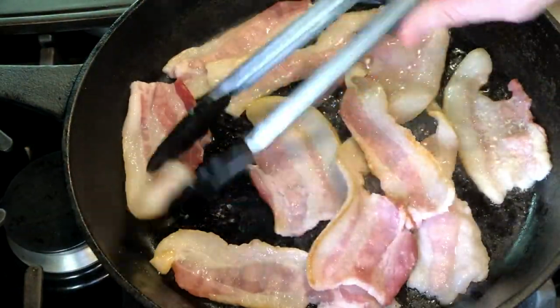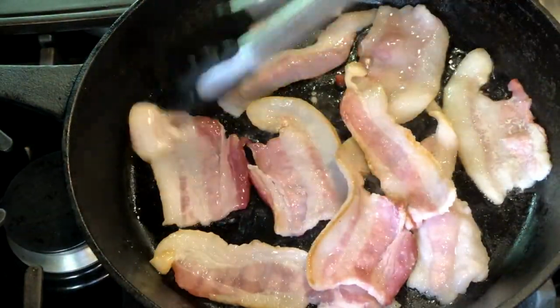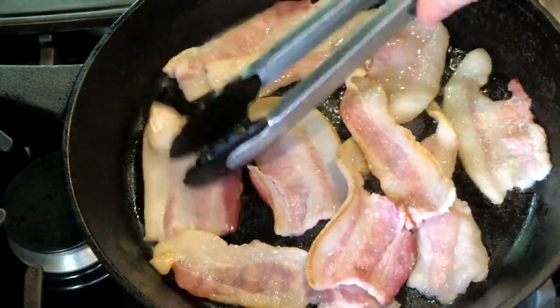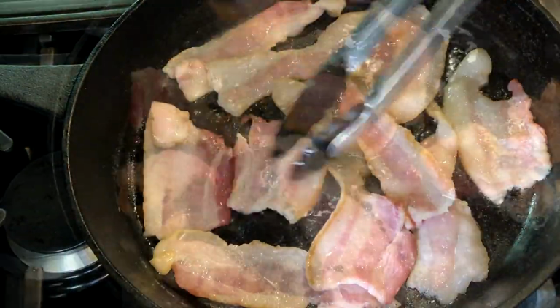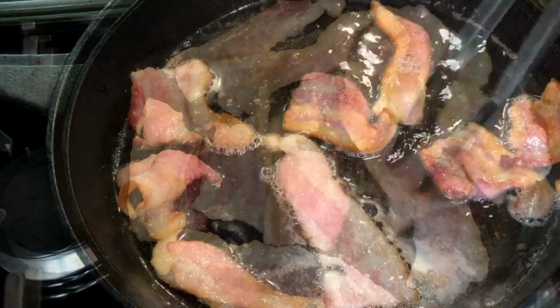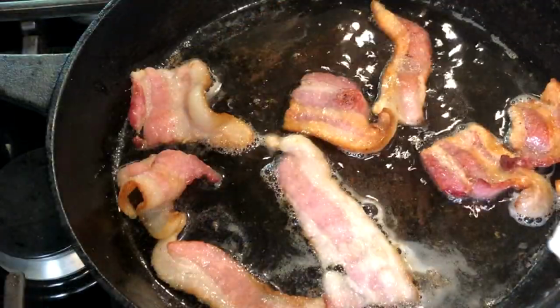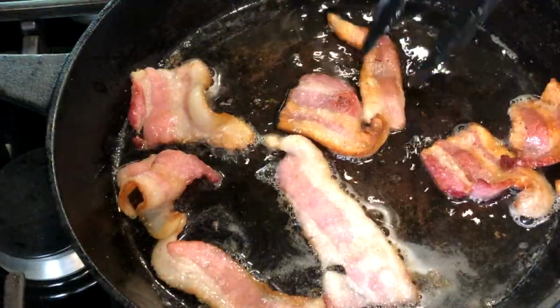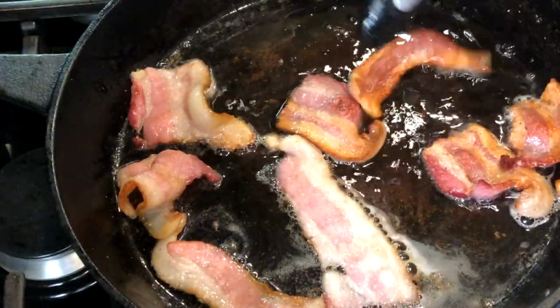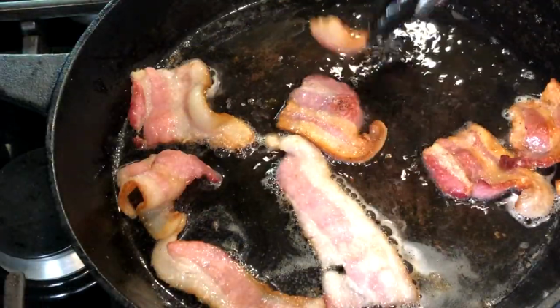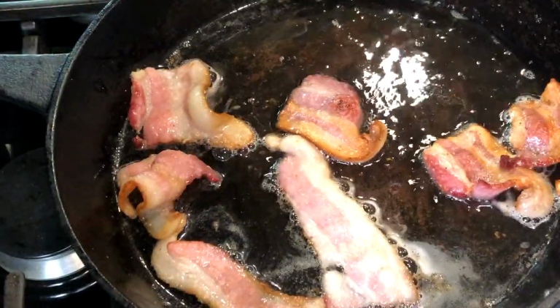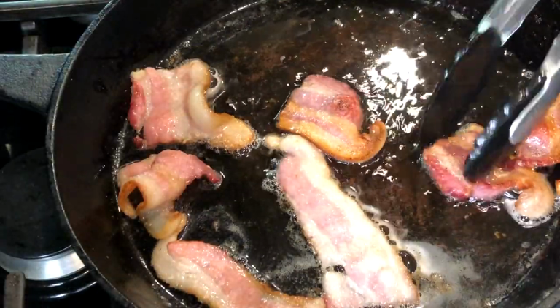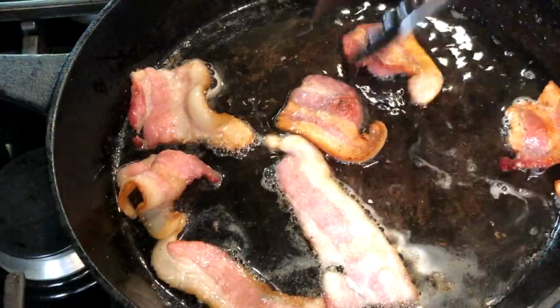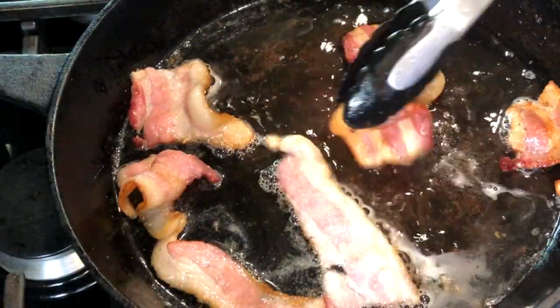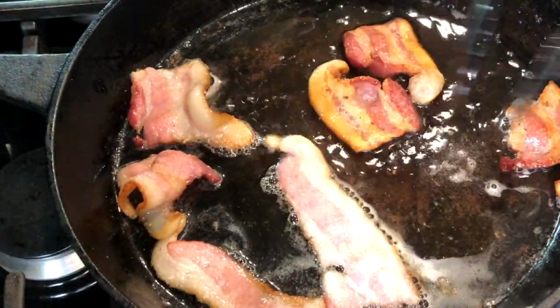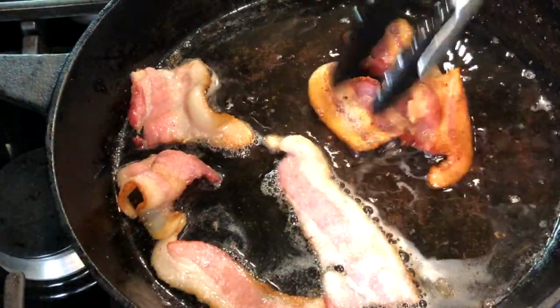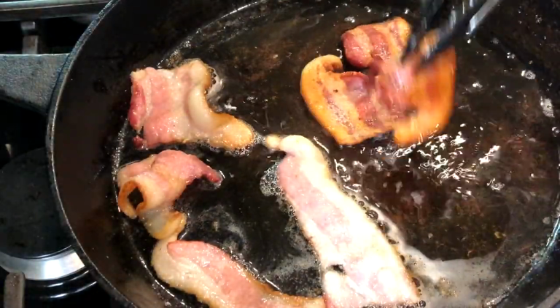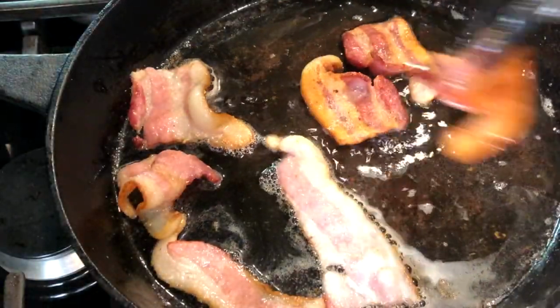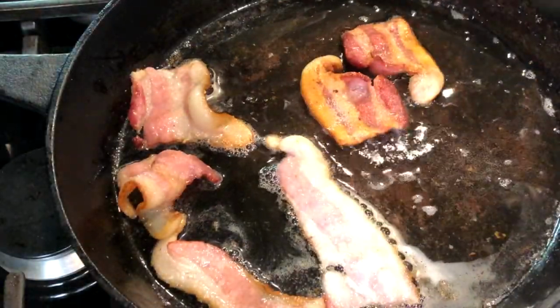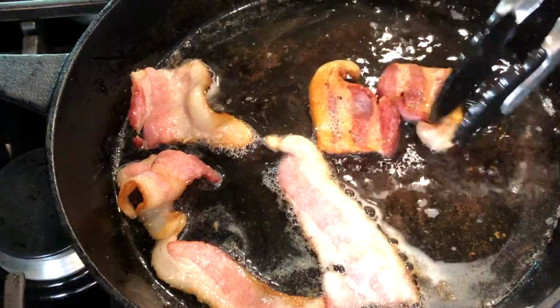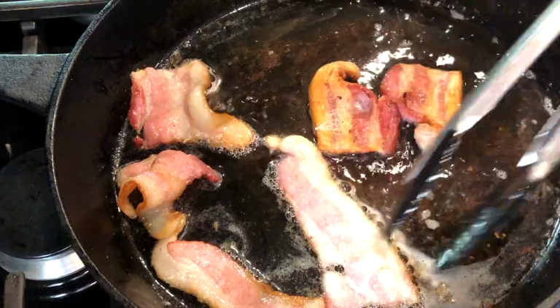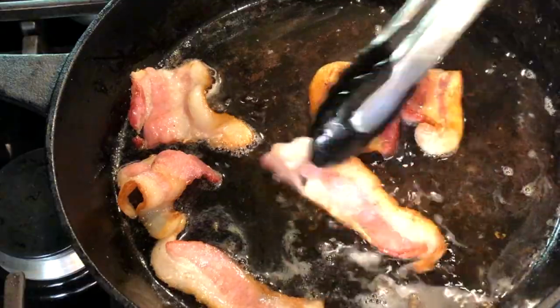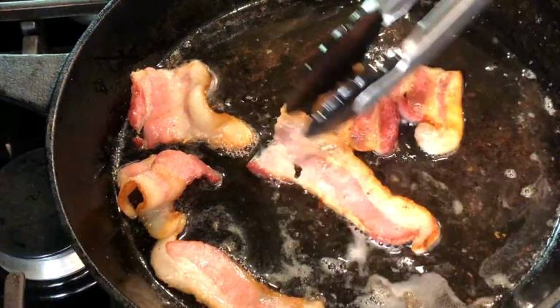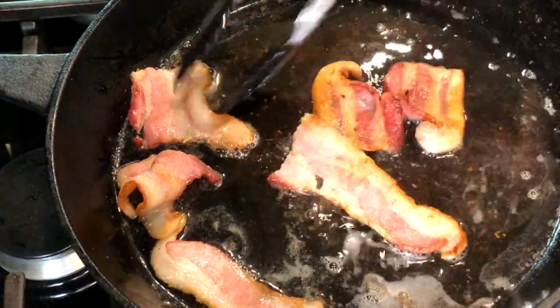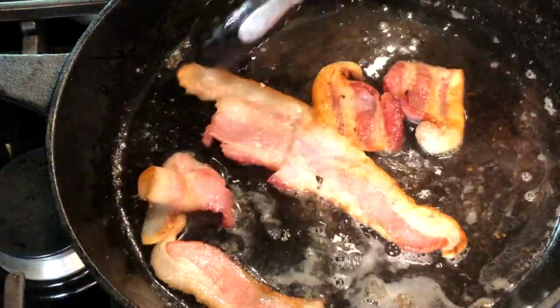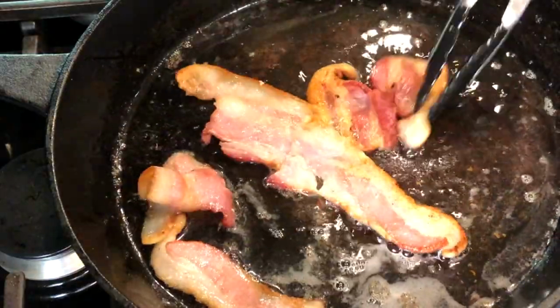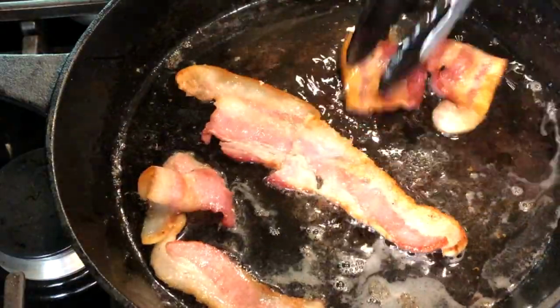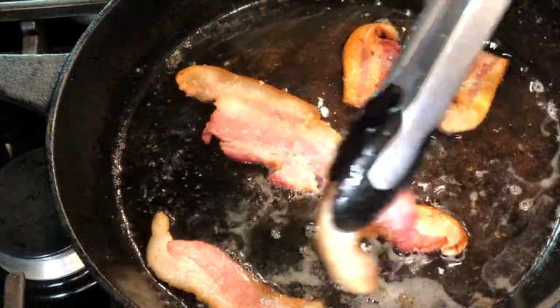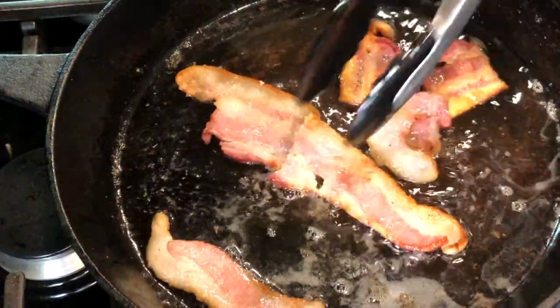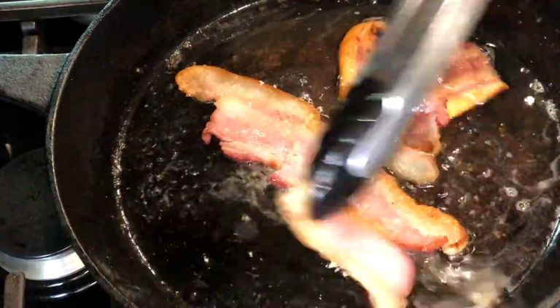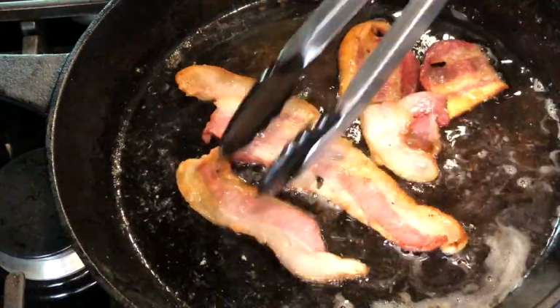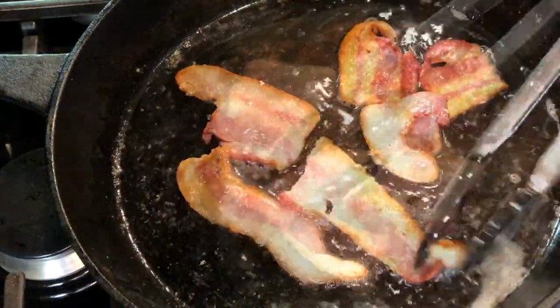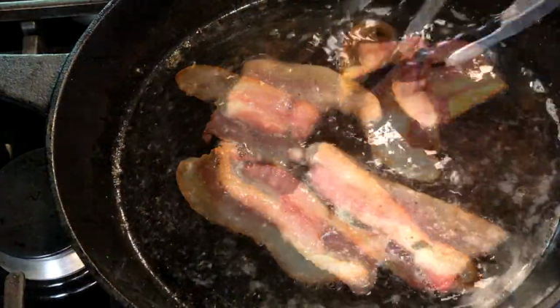Heat a large skillet over medium heat and cook five strips of bacon — I'm using a thick cut hickory smoked bacon. Cook the bacon until it's slightly crisp but not overdone, then remove it from the pan and set it aside.